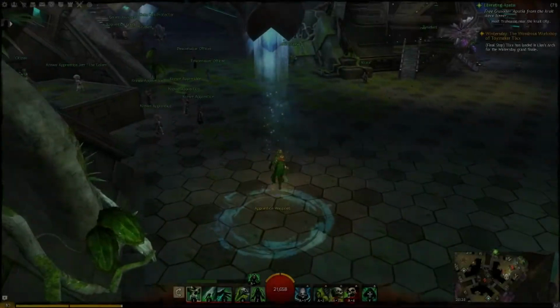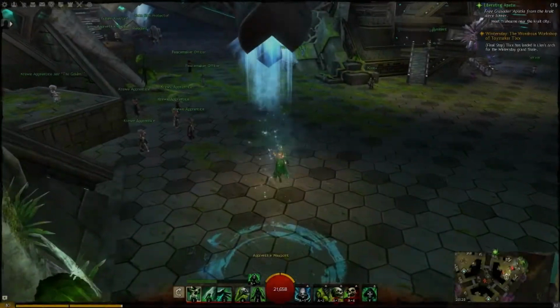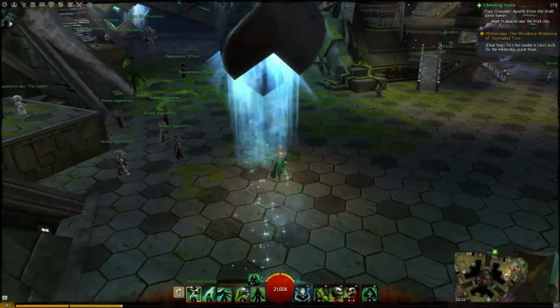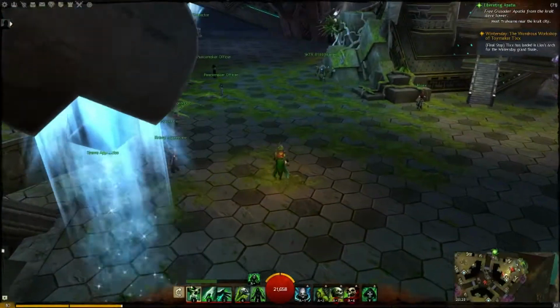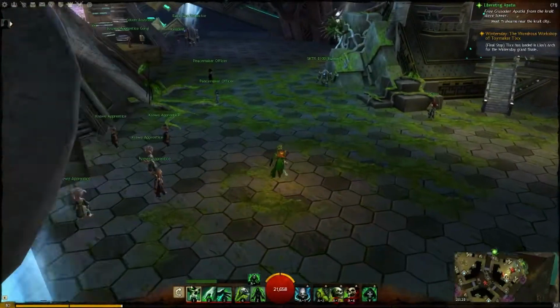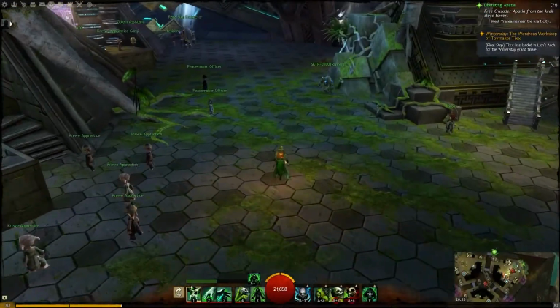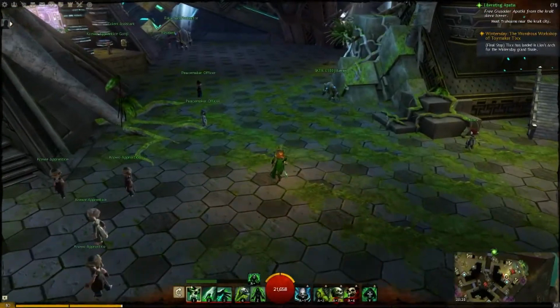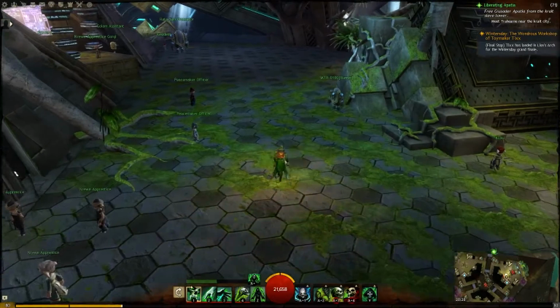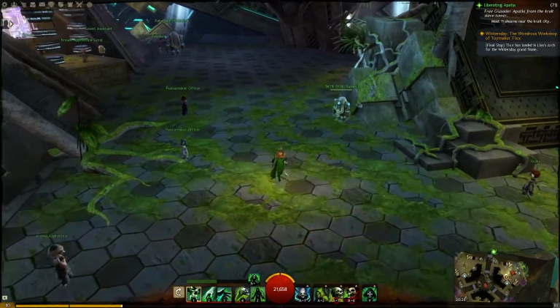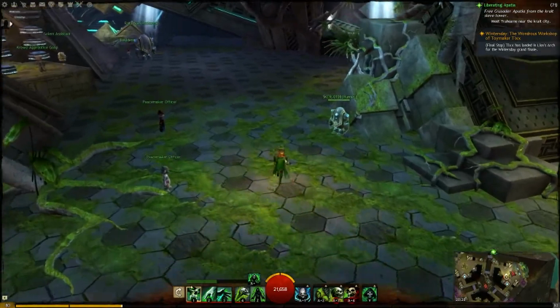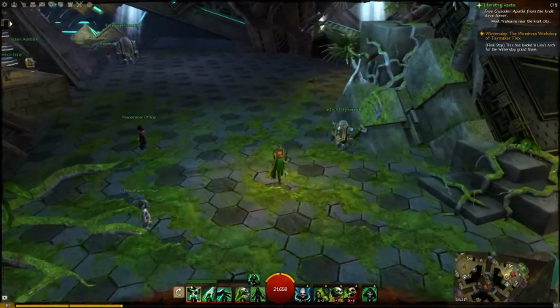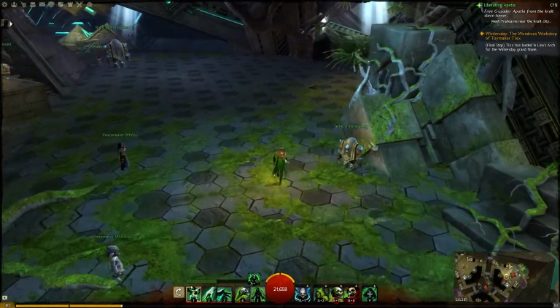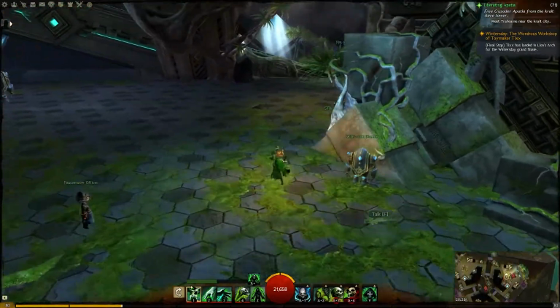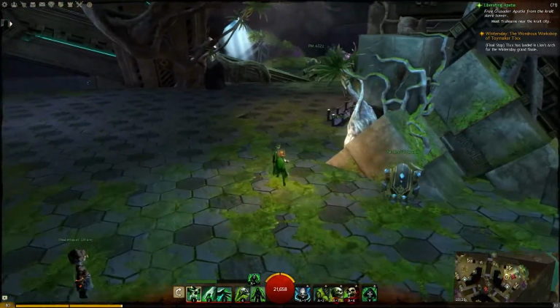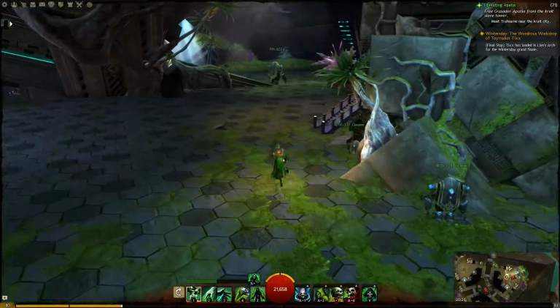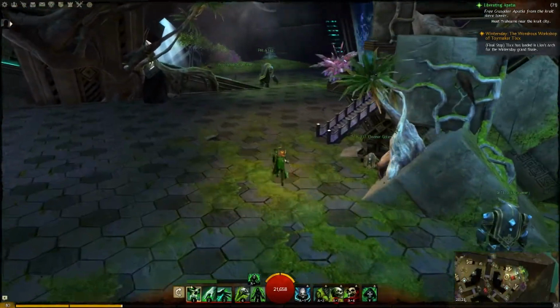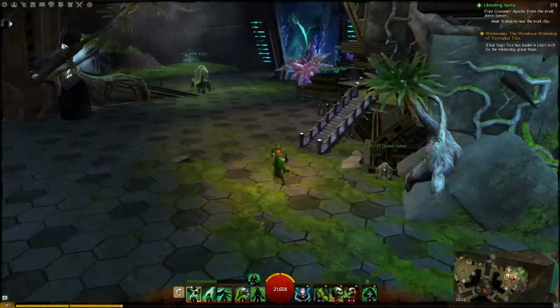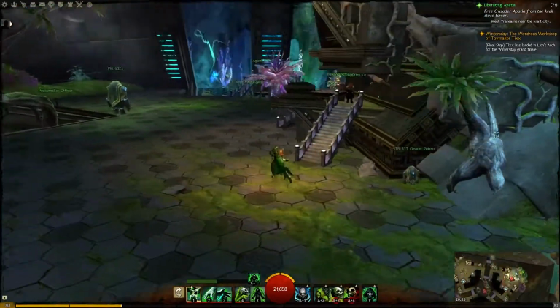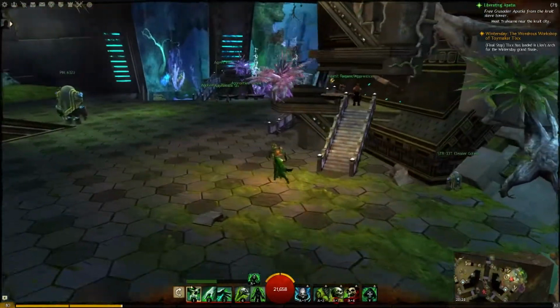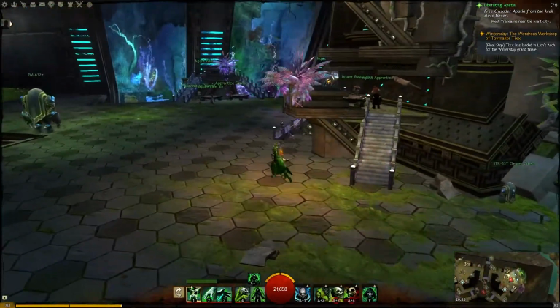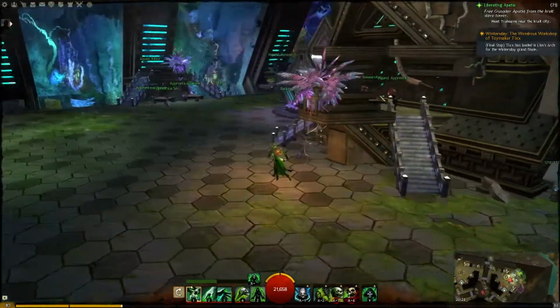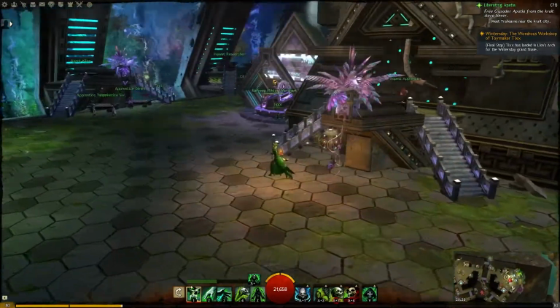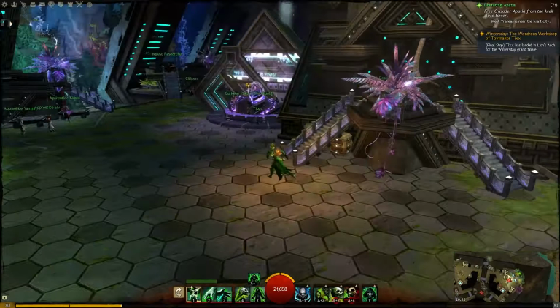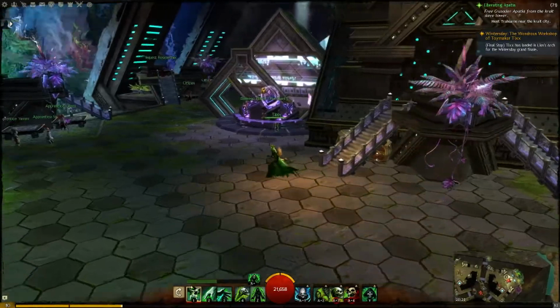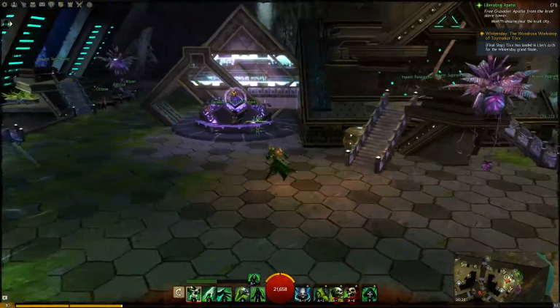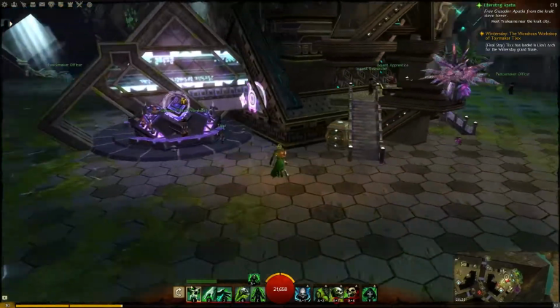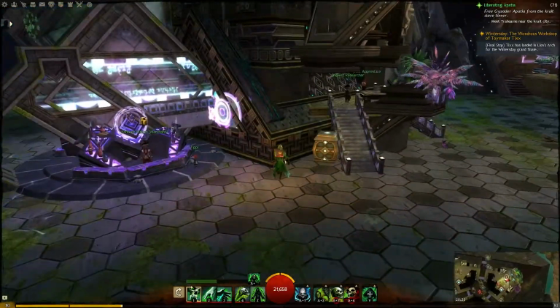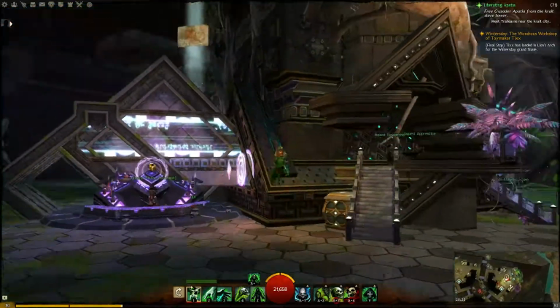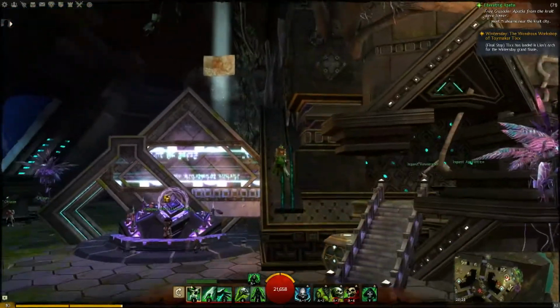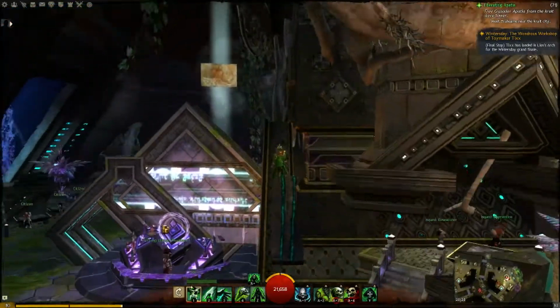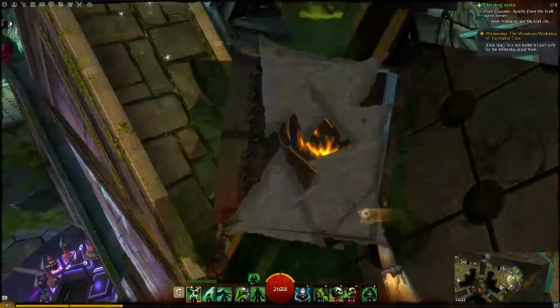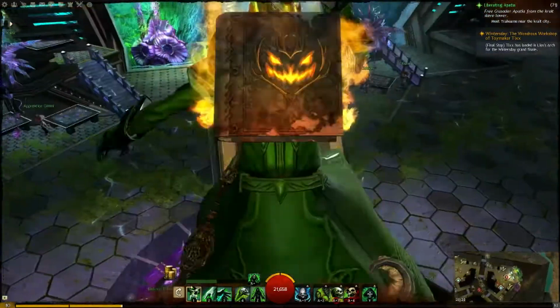So for the Vista in the Apprentice Carols area, we start off at its own waypoint, make our way around this building, then jump over on this ramp so we can make the jump to the Vista.